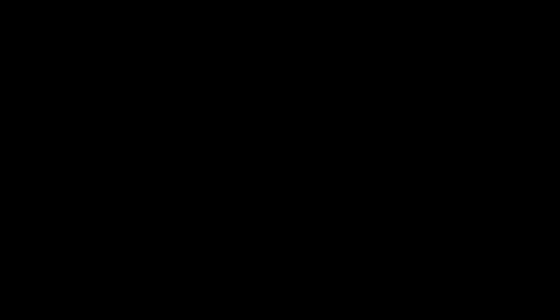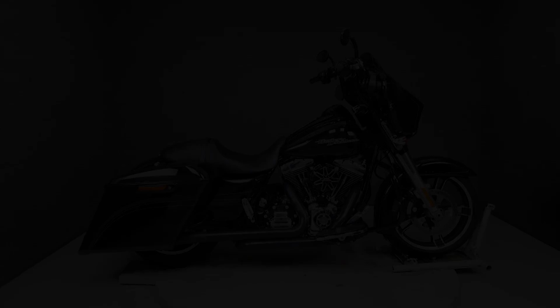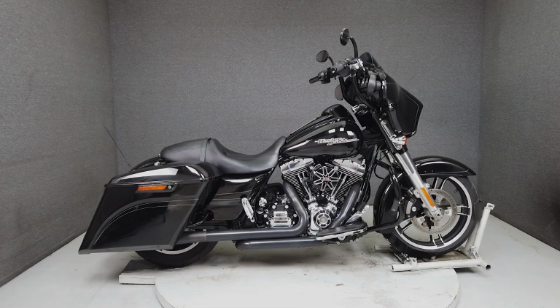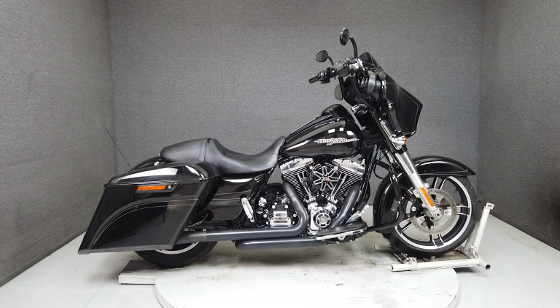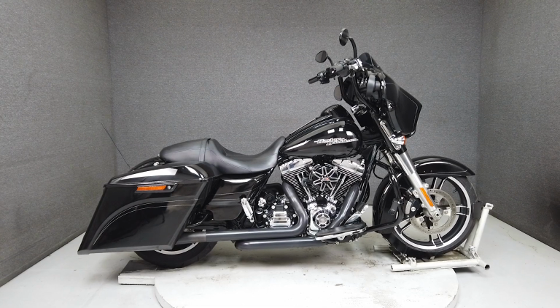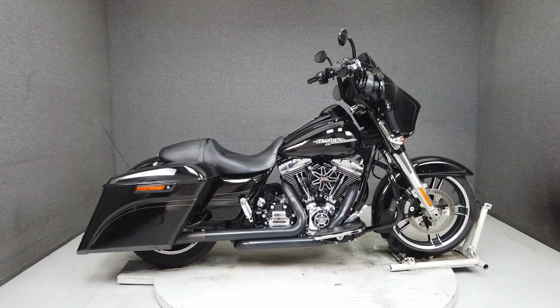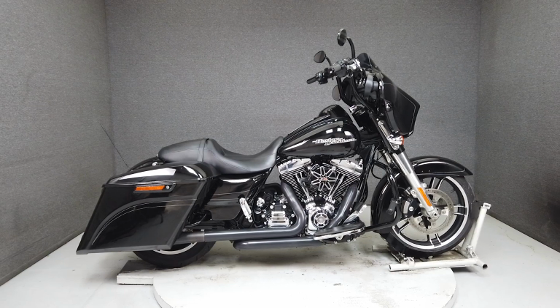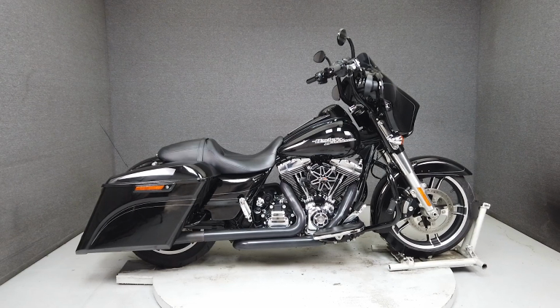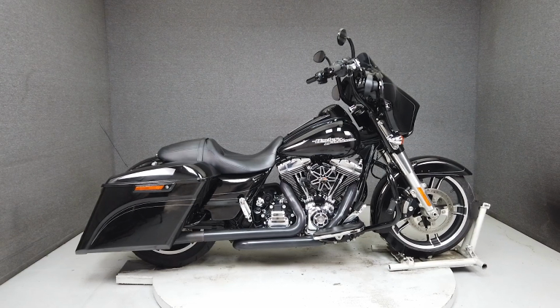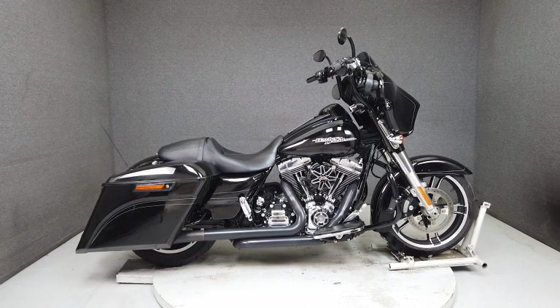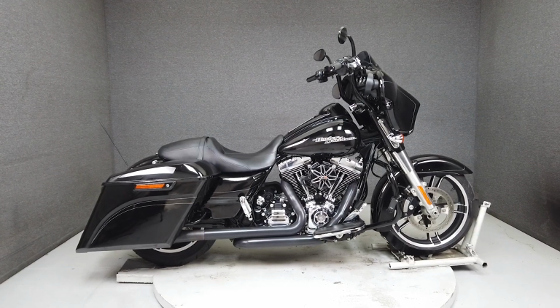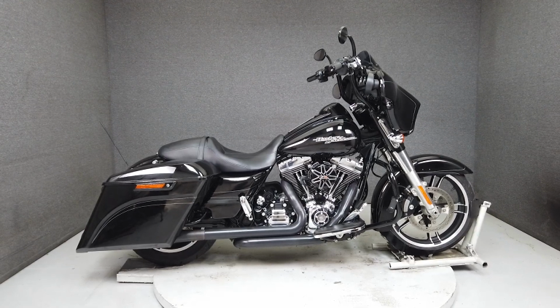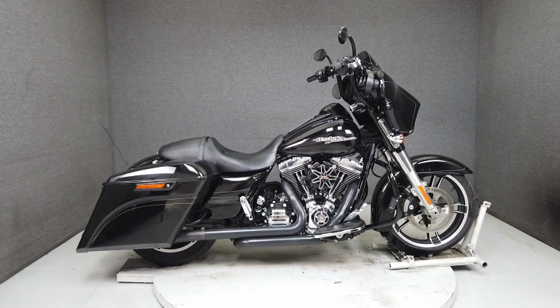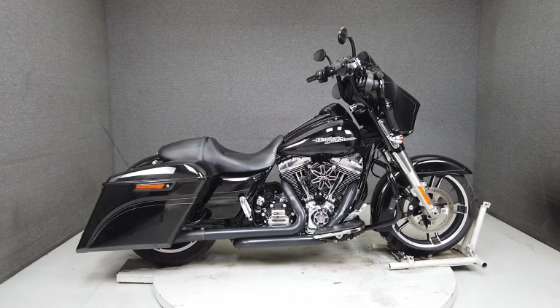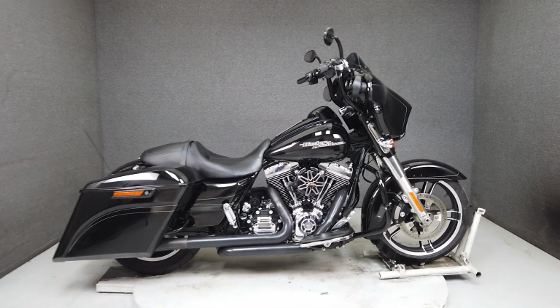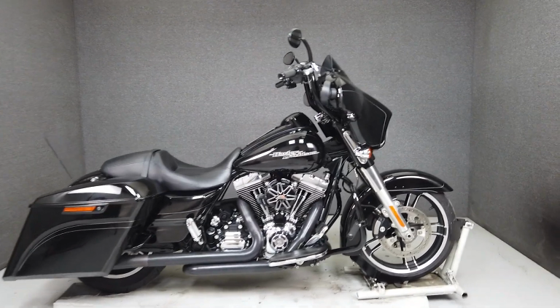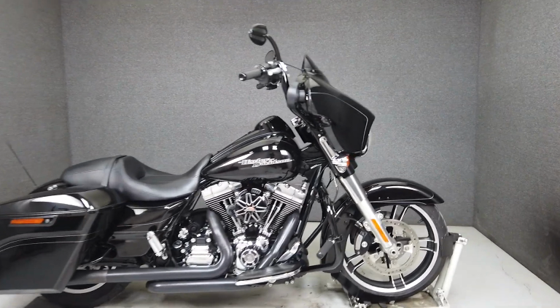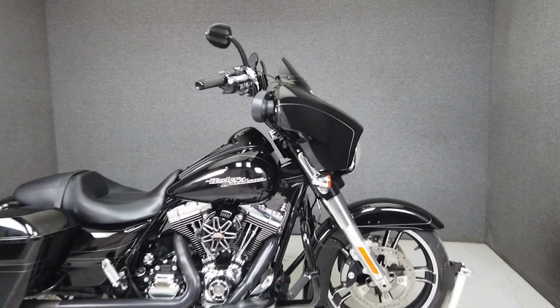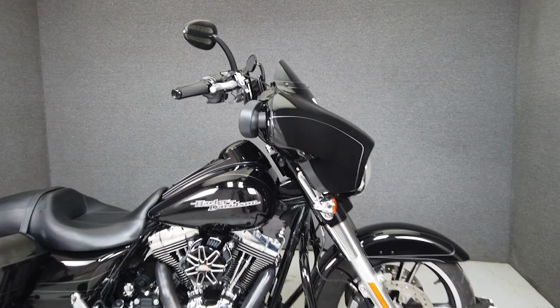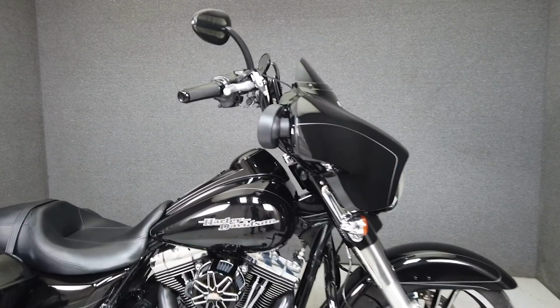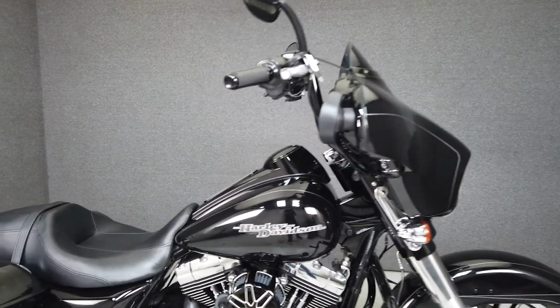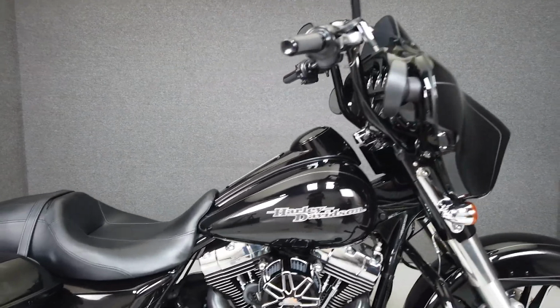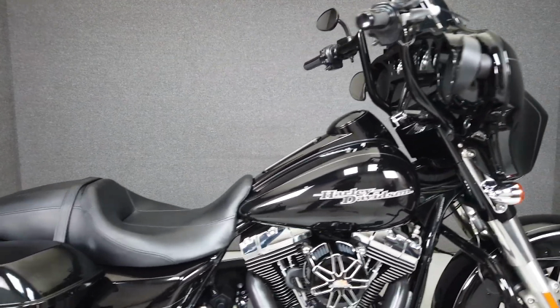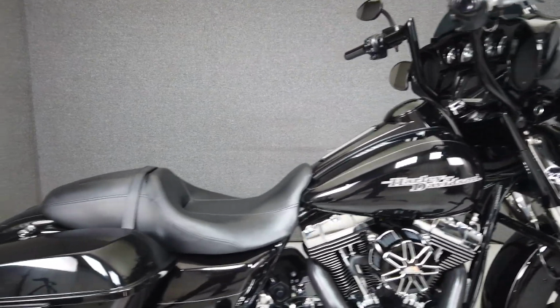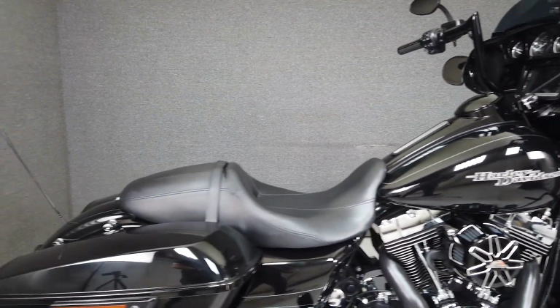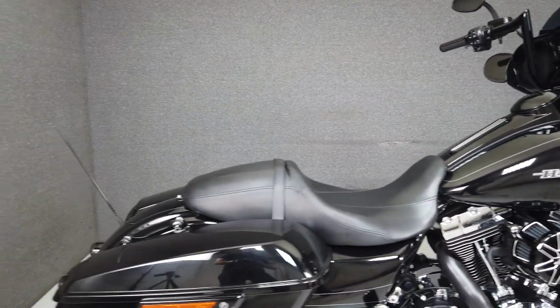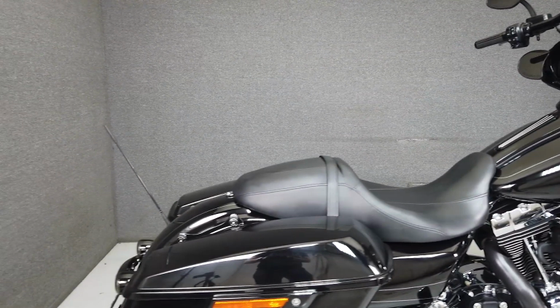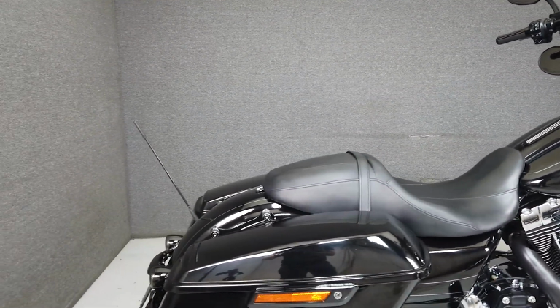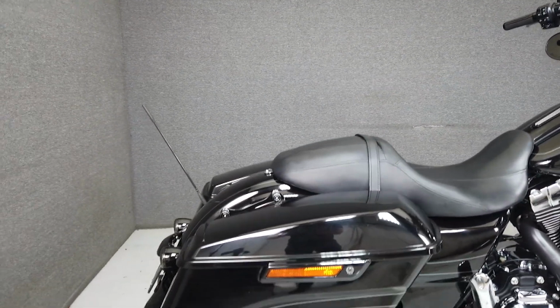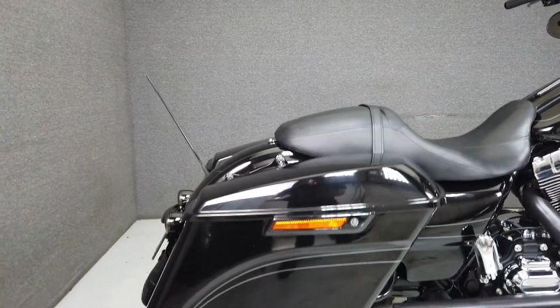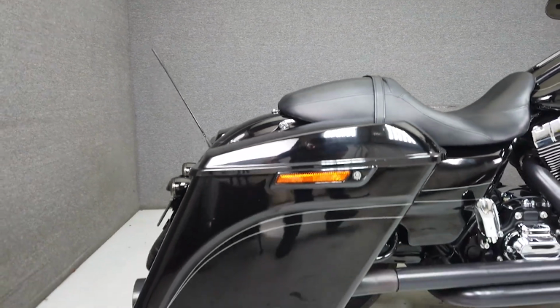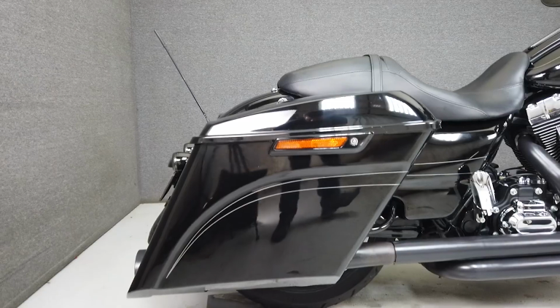Hey everyone, this is Keegan from National Power Sports. This 2016 Harley-Davidson Street Glide Special has only 8,698 miles, passes New Hampshire state inspection, and runs well.